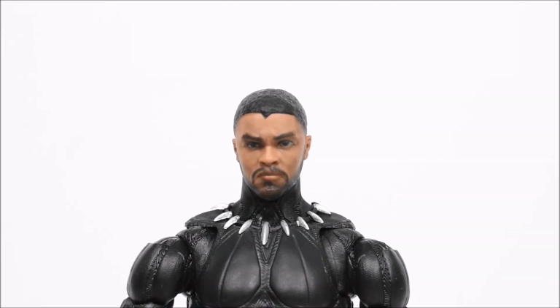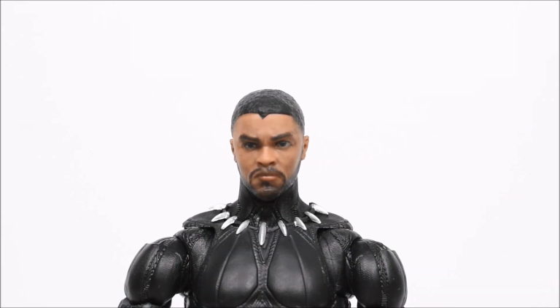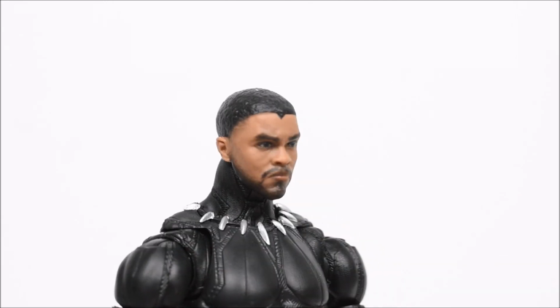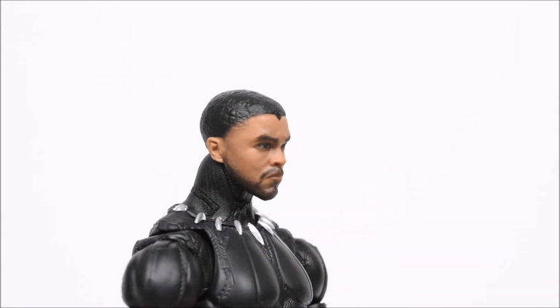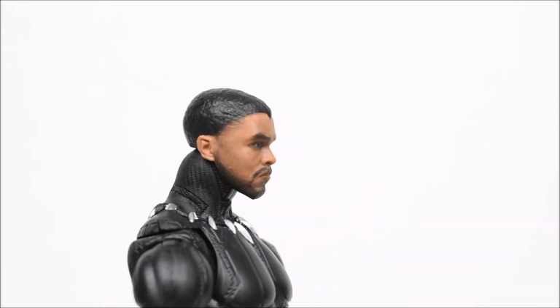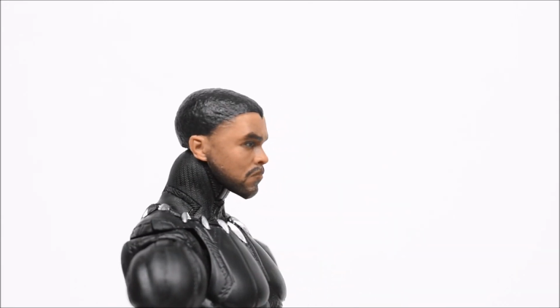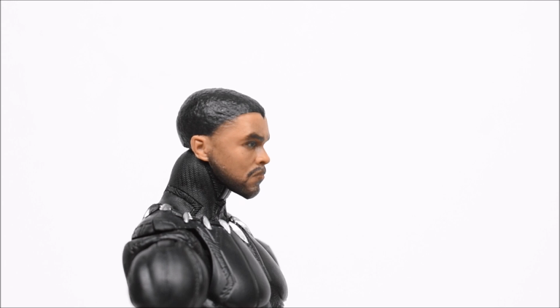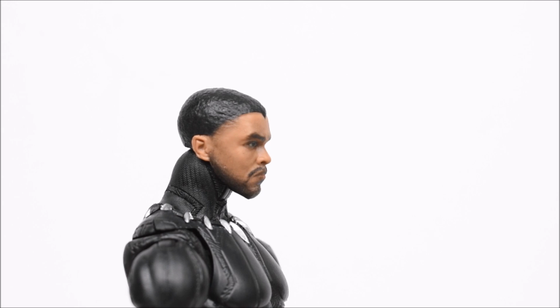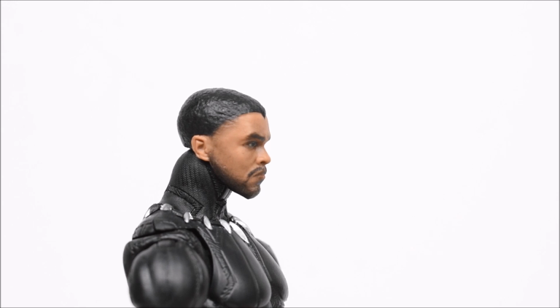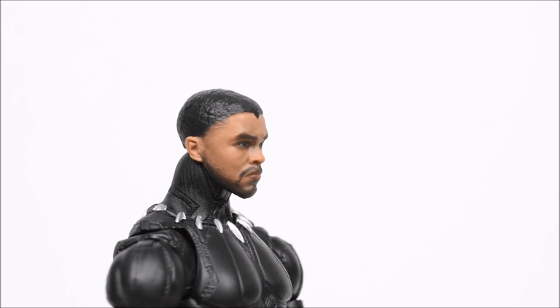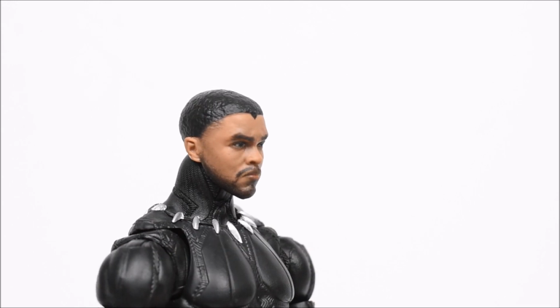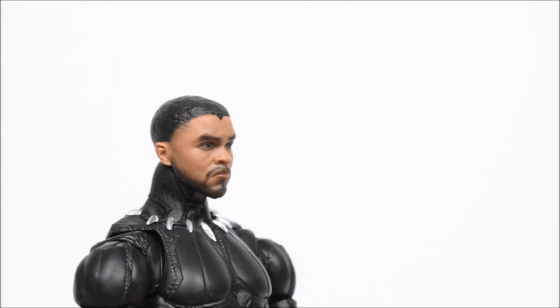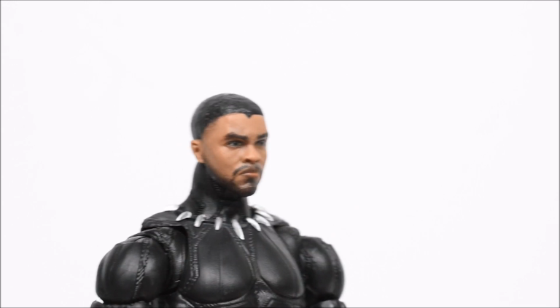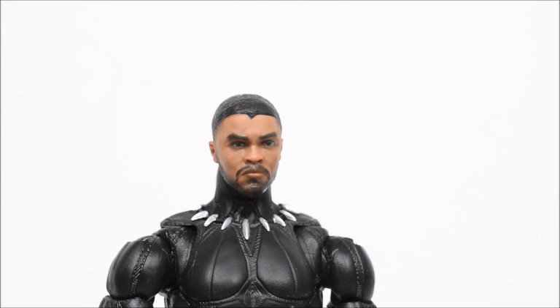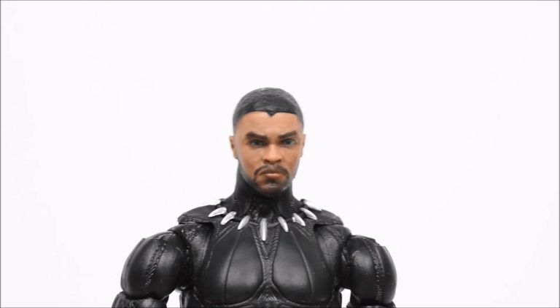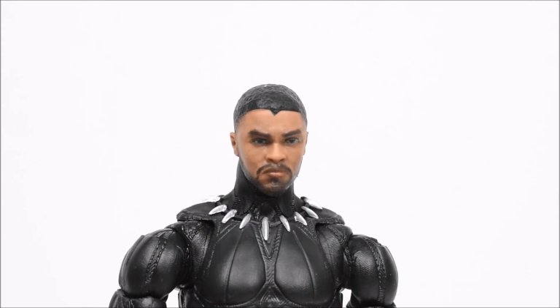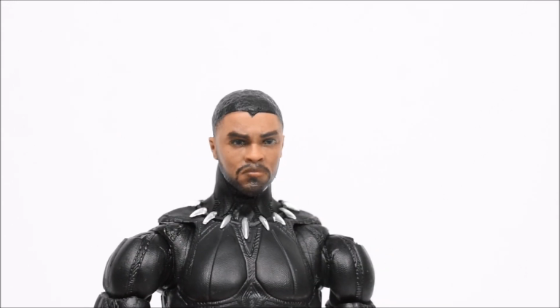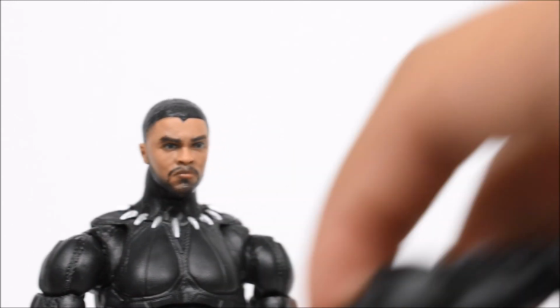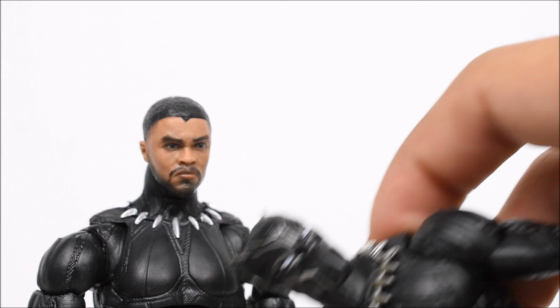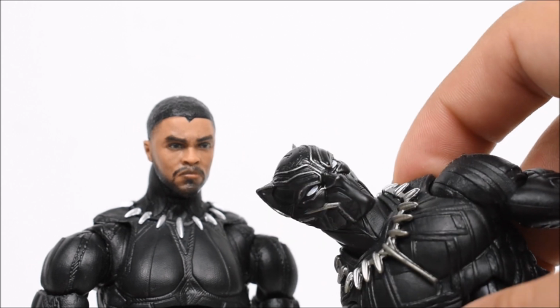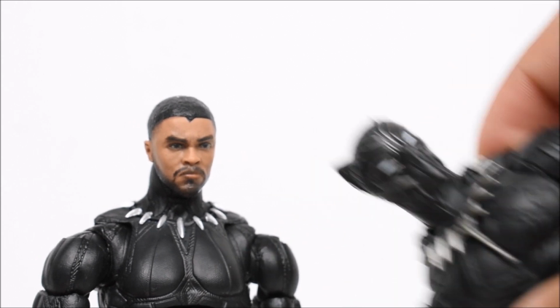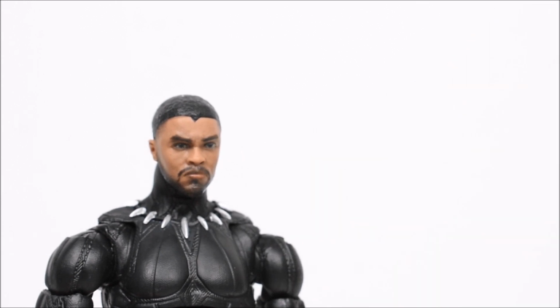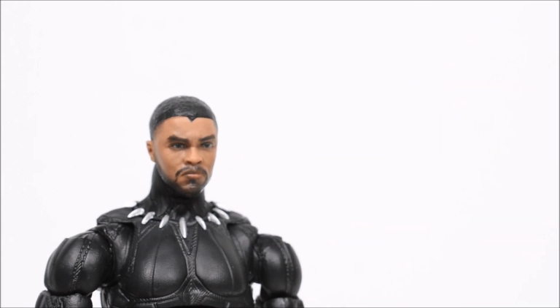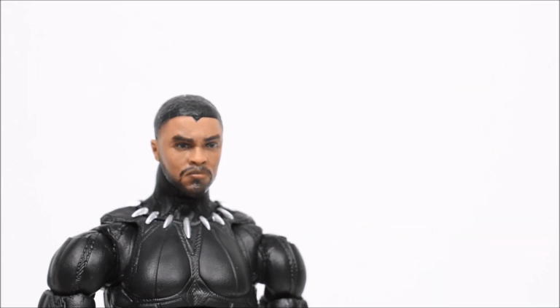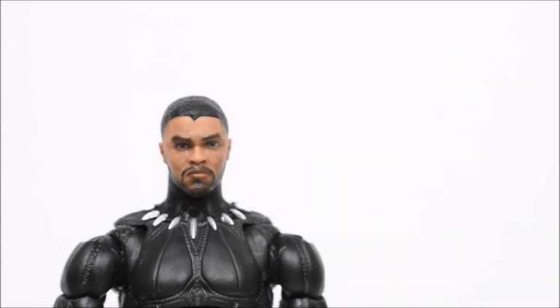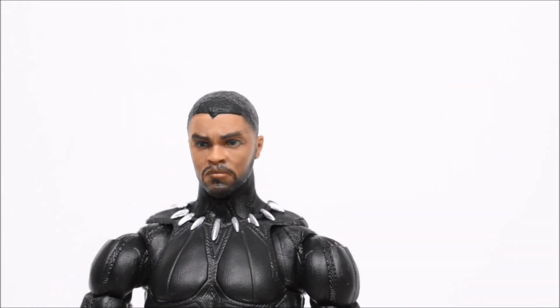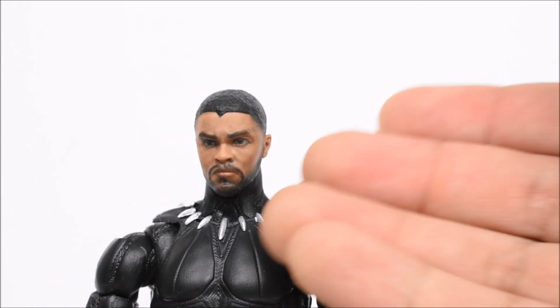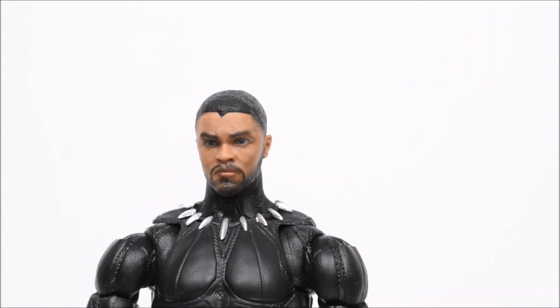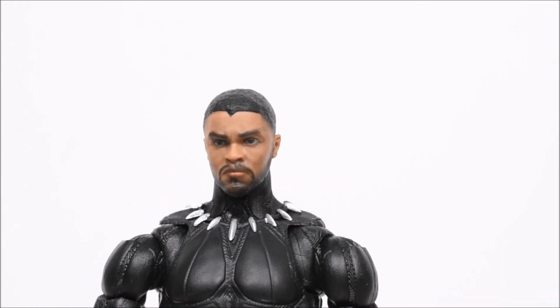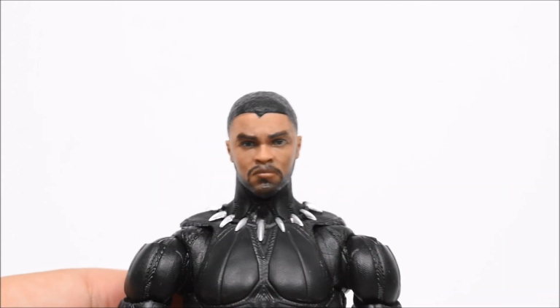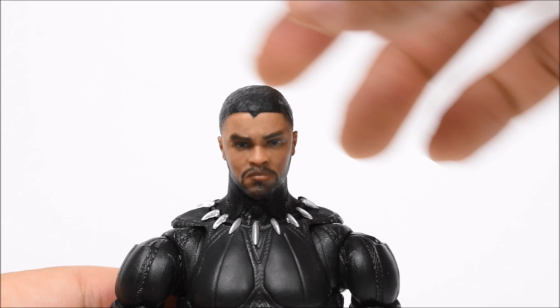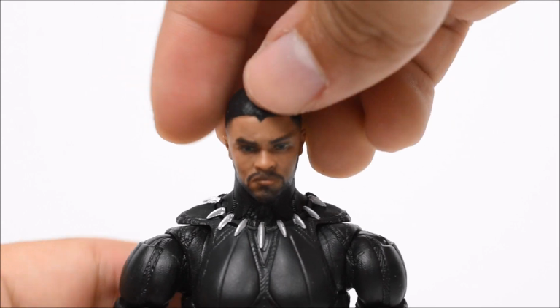Here he is with the alternate head that I just don't think looks like him. But I do say this looks a lot better than the original Black Panther head that came with the Civil War figure — that one almost did not look like him at all either. This one is a better alternative. But on to the articulation of the figure.